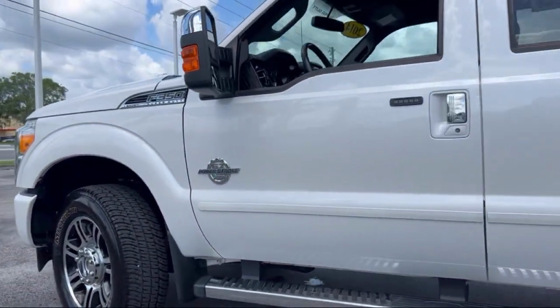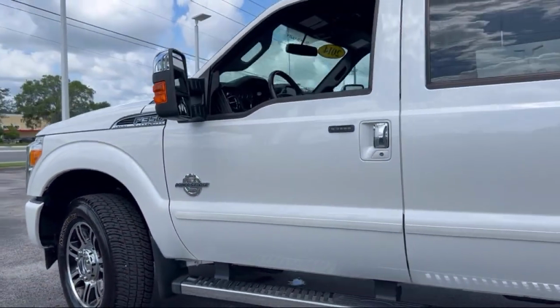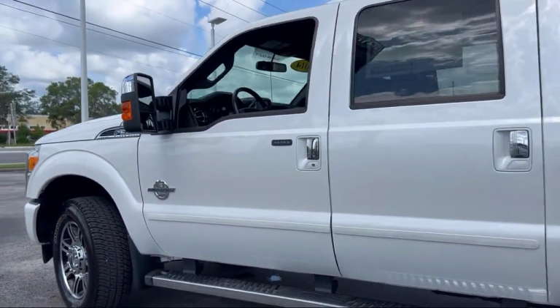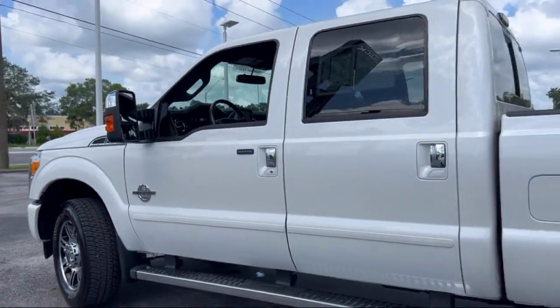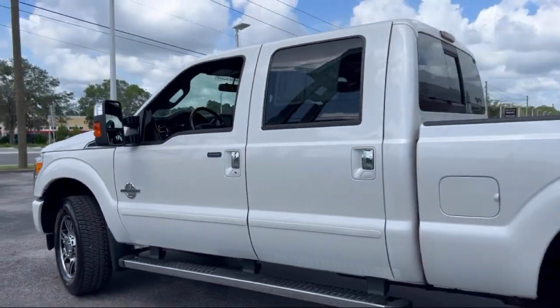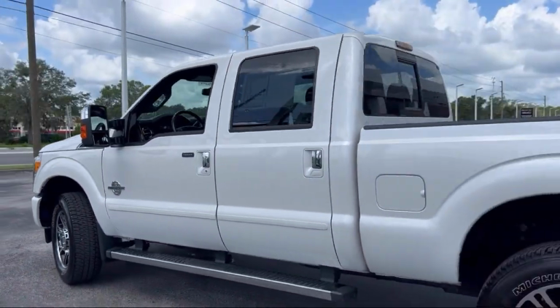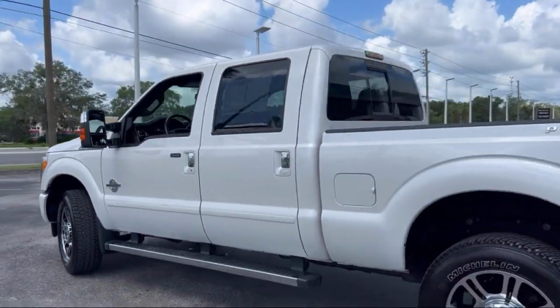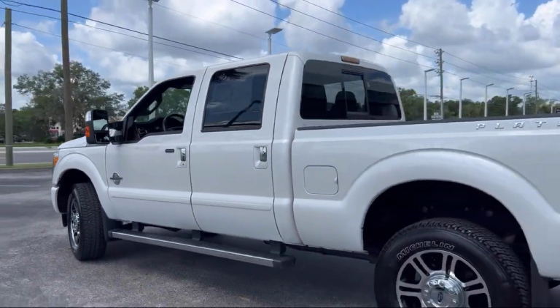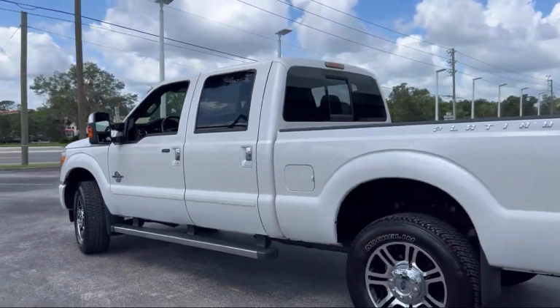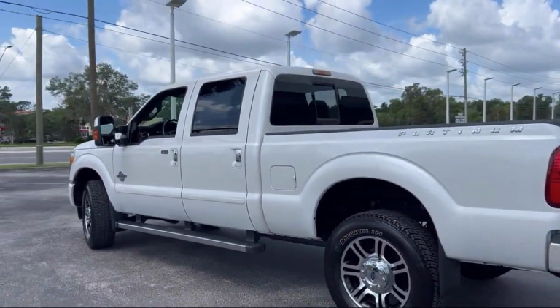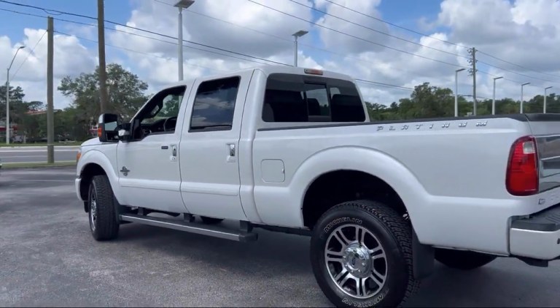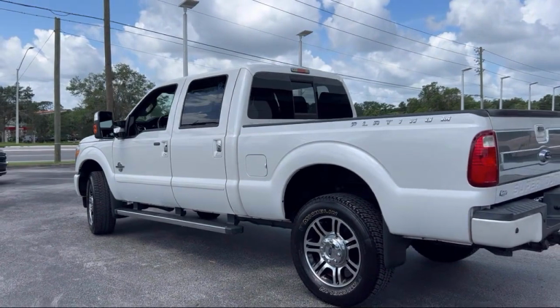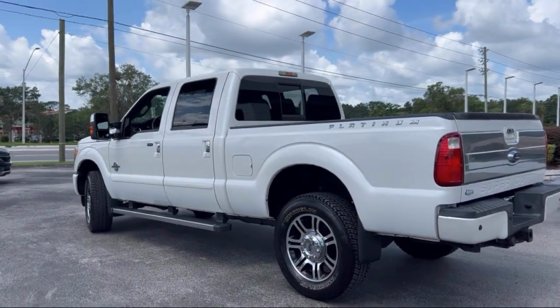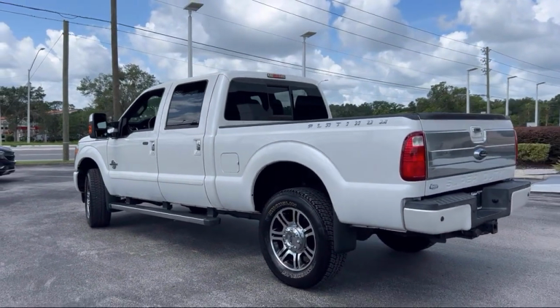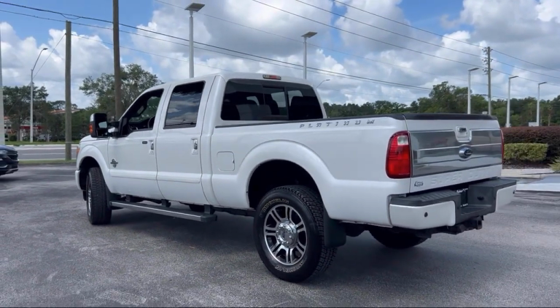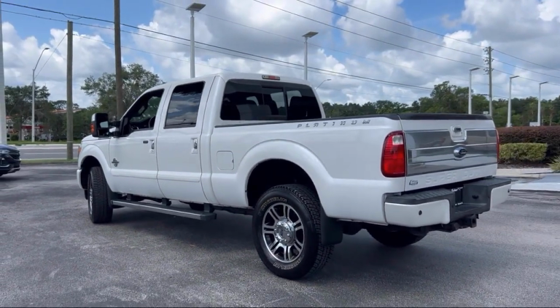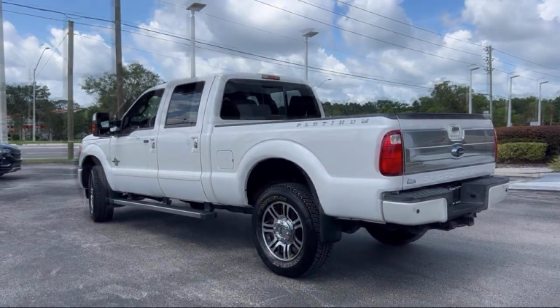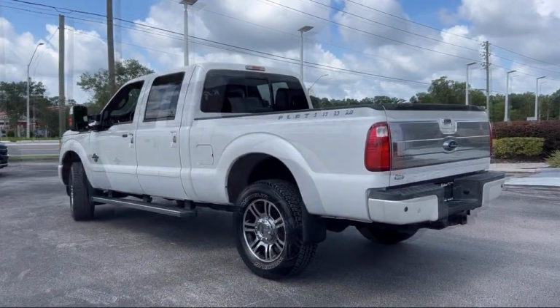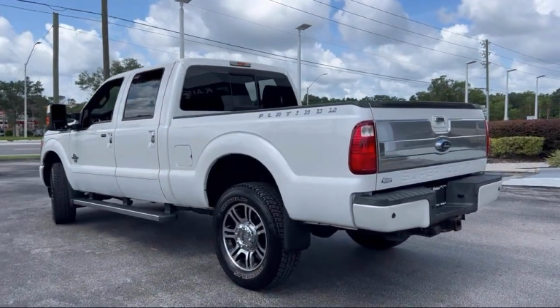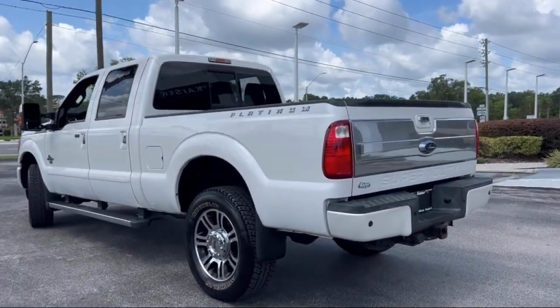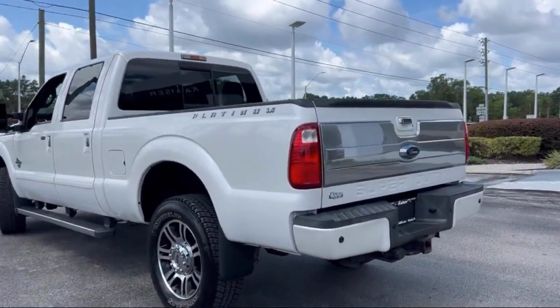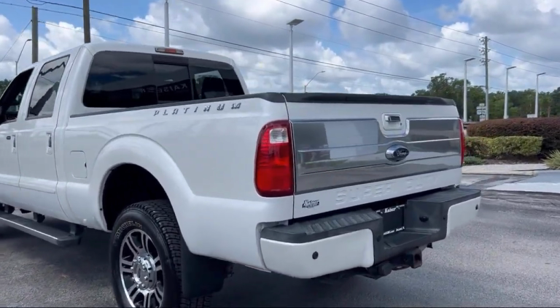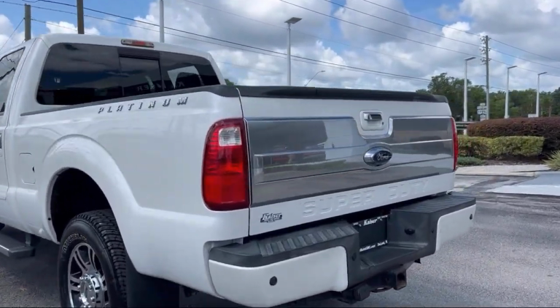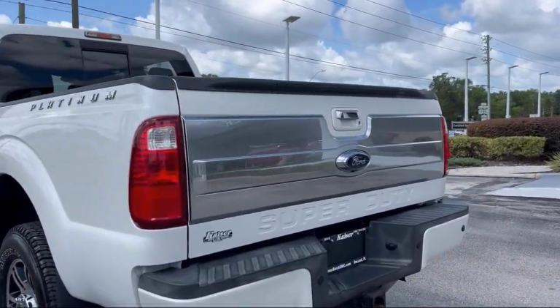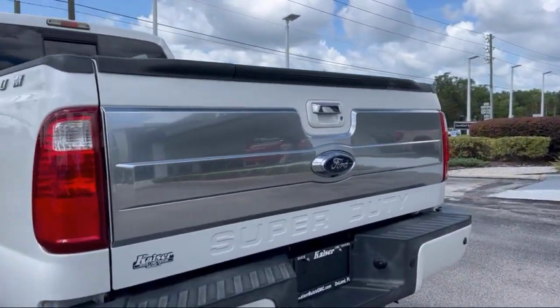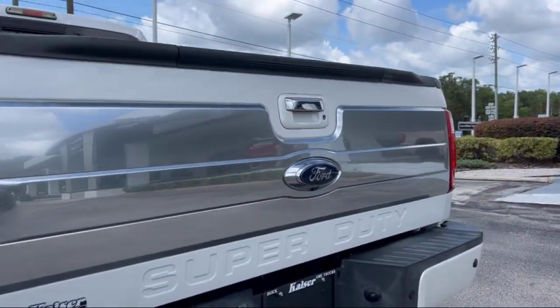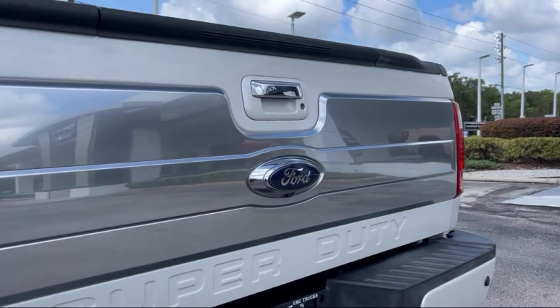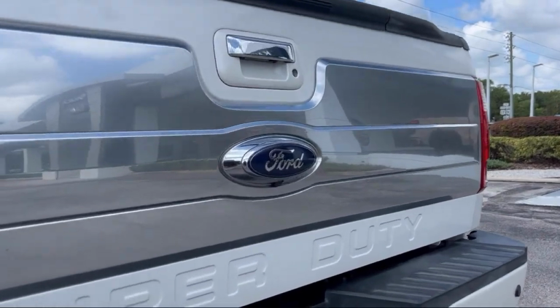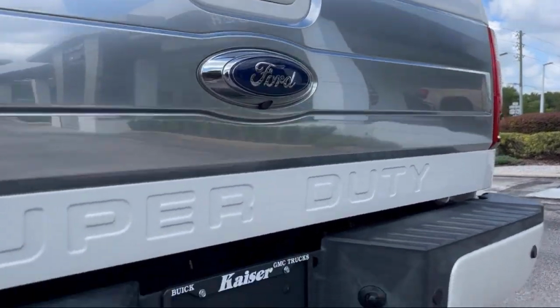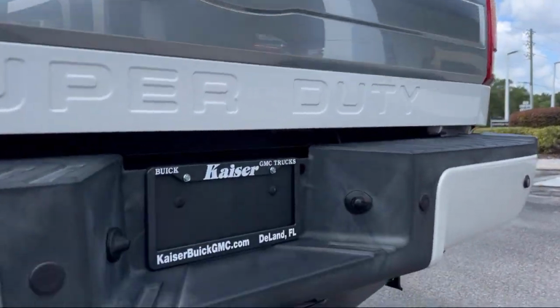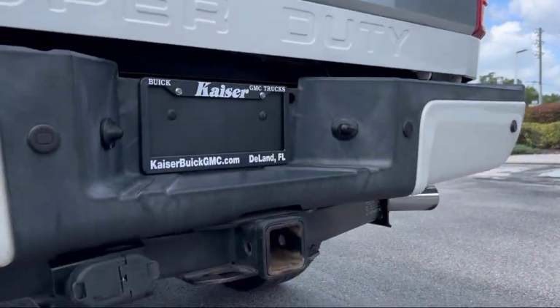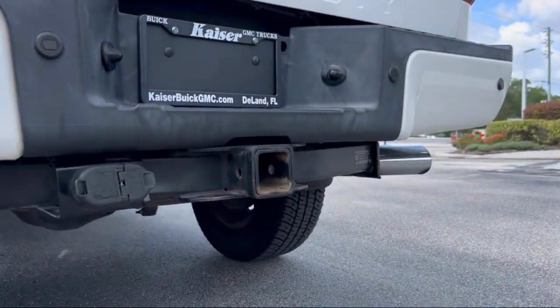It also features side airbags, anti-lock braking, overhead airbag, full fold-down split rear seat, telescoping steering wheel, and has less than 70,000 miles on the odometer.